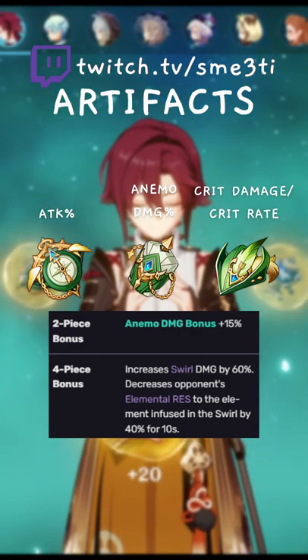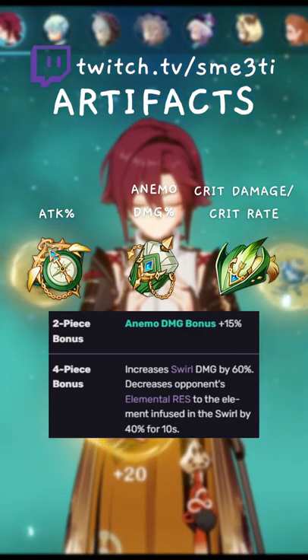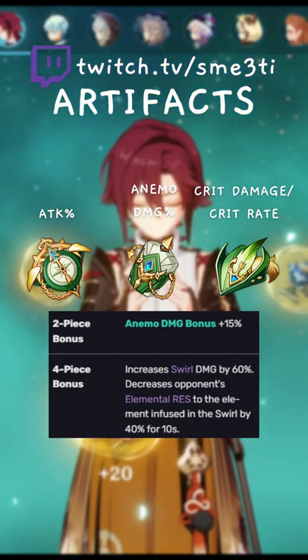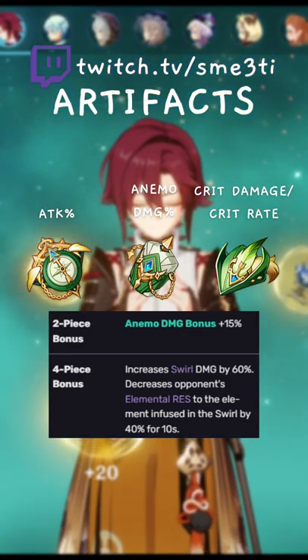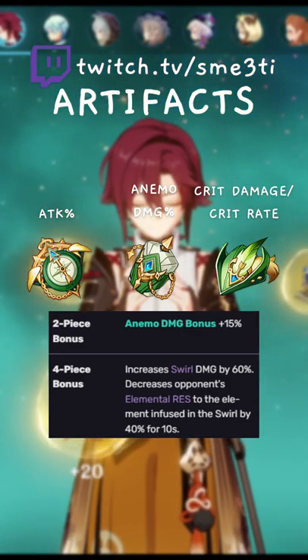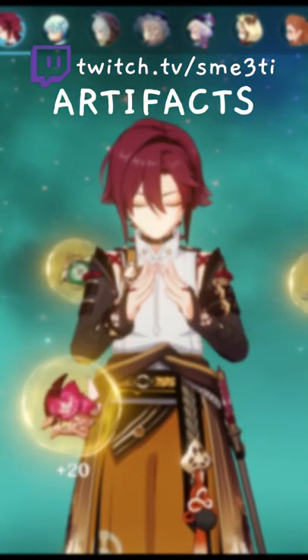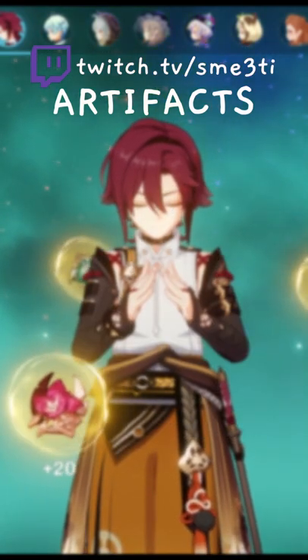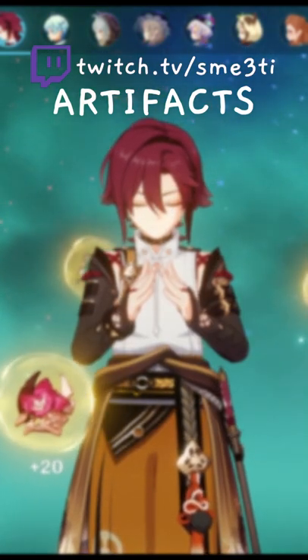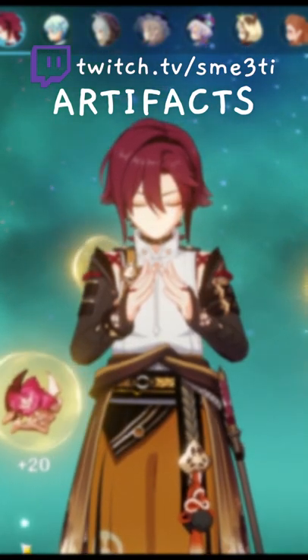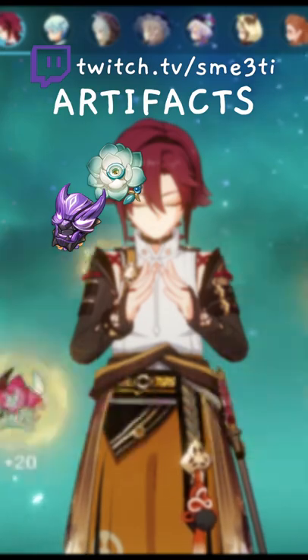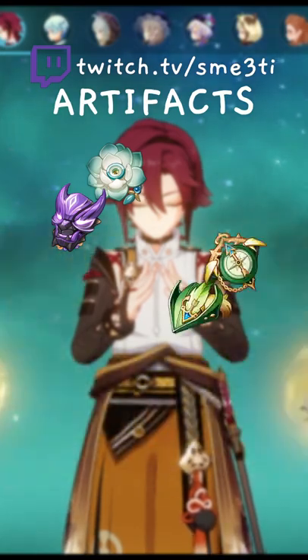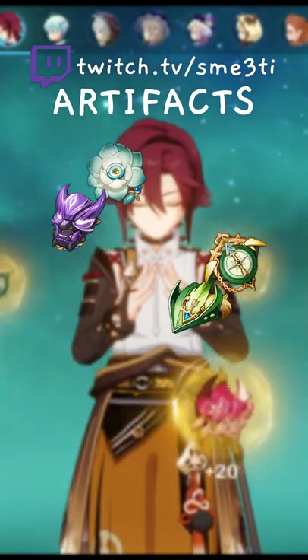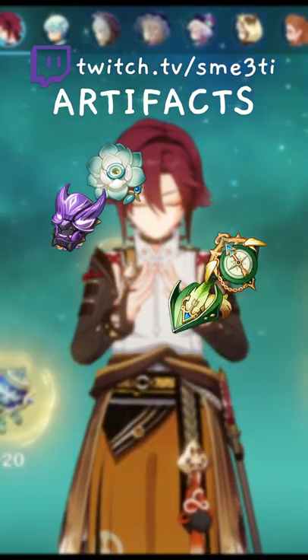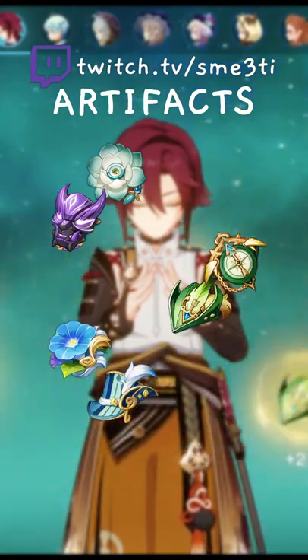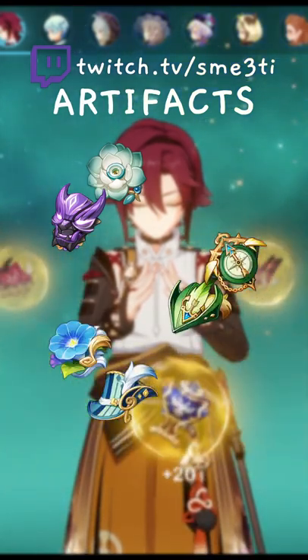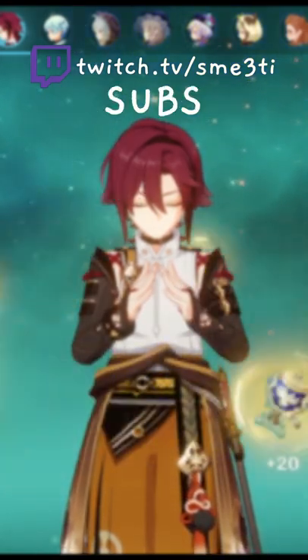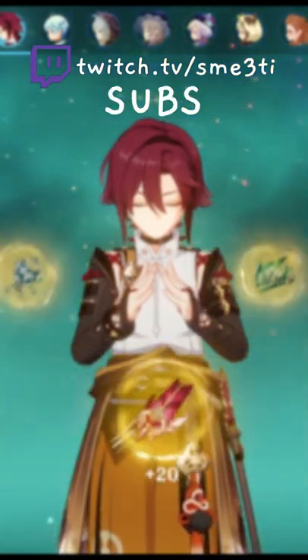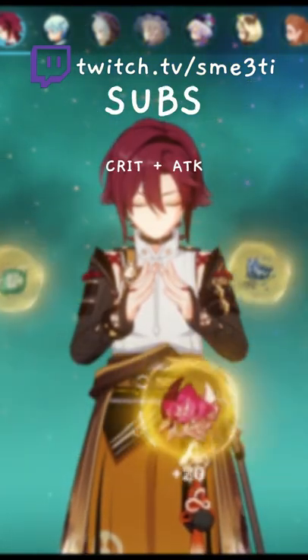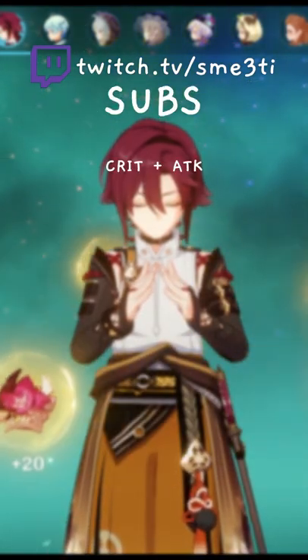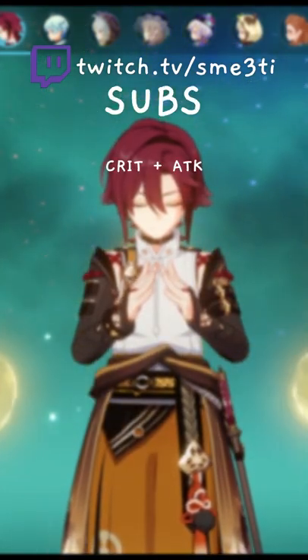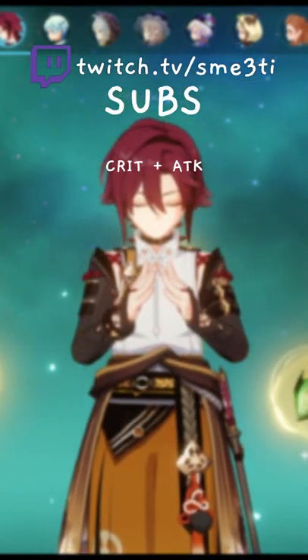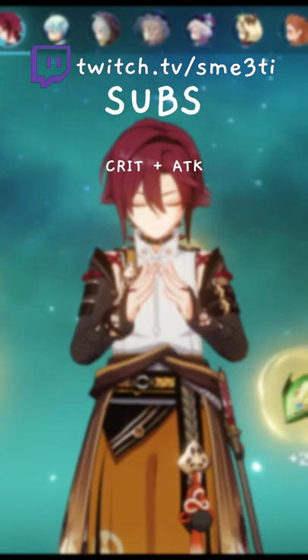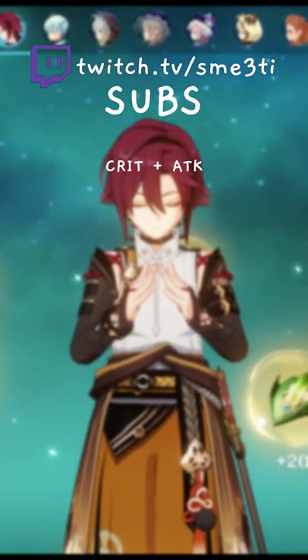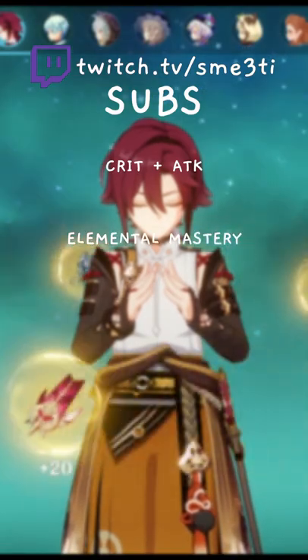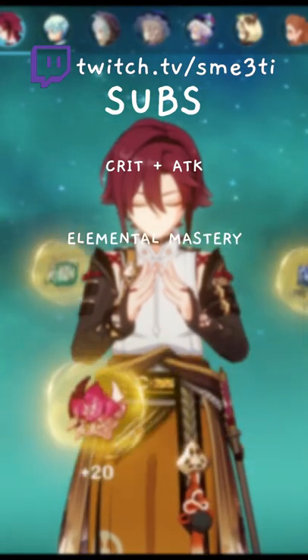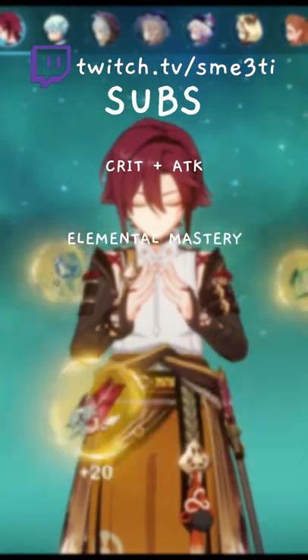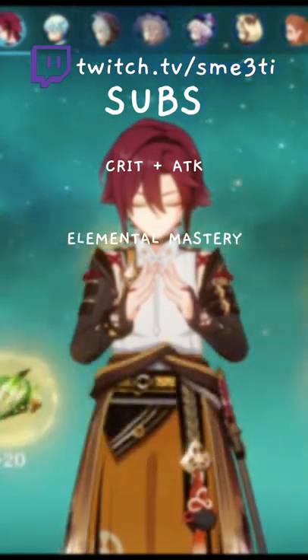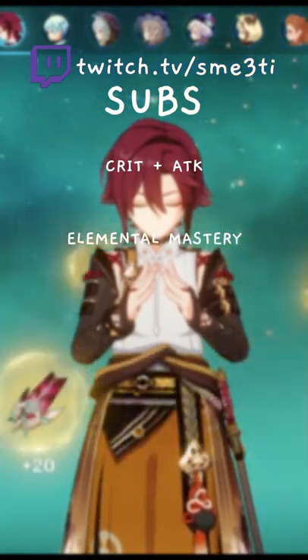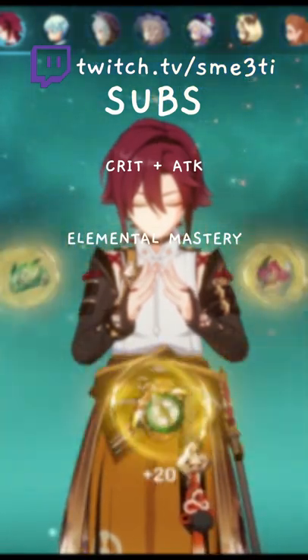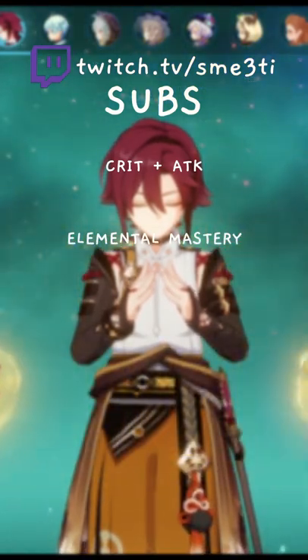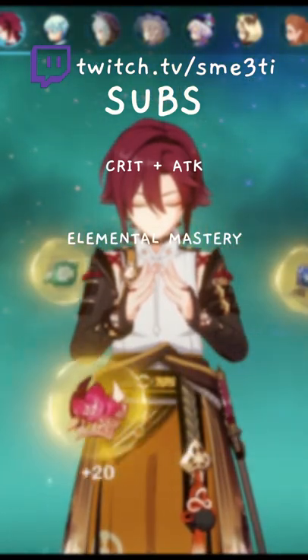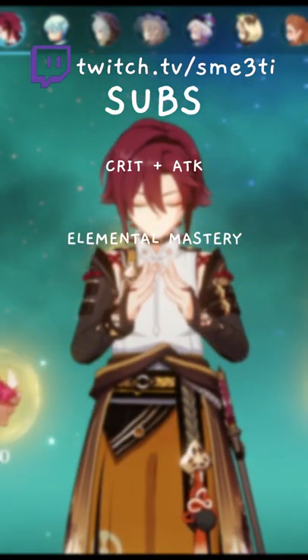If you don't have good crit stats on the 4-piece VV, you can use any artifacts from the attack sets, Viridescent, or even Wanderer's. For his substats, crit and attack are your number one priorities, followed by EM. You don't need a lot of energy recharge on Heizou, so I wouldn't worry too much about it.